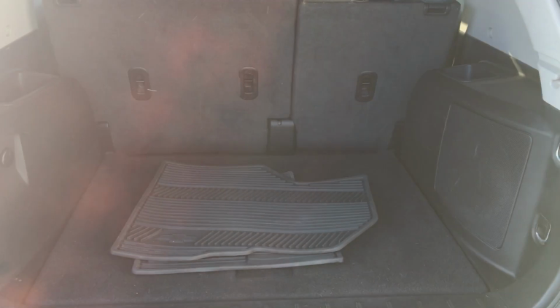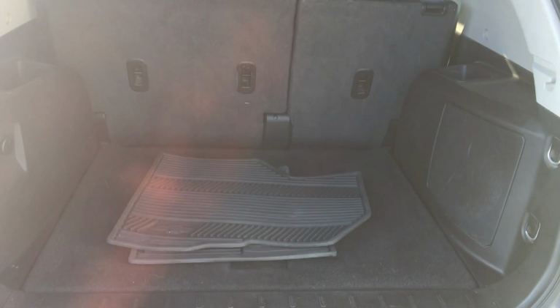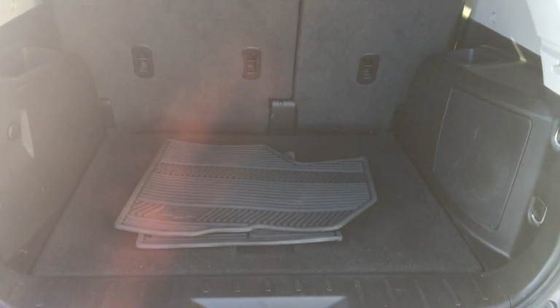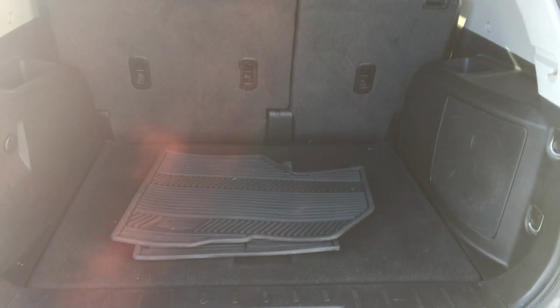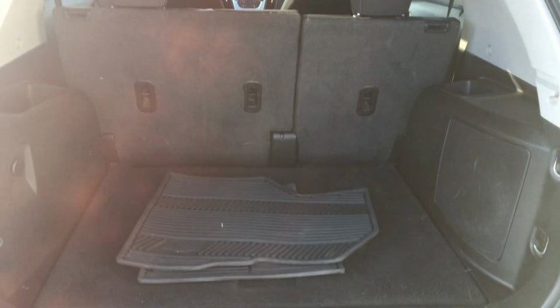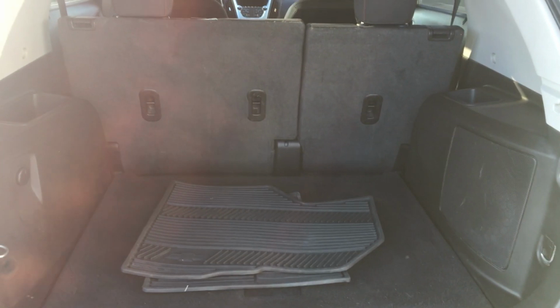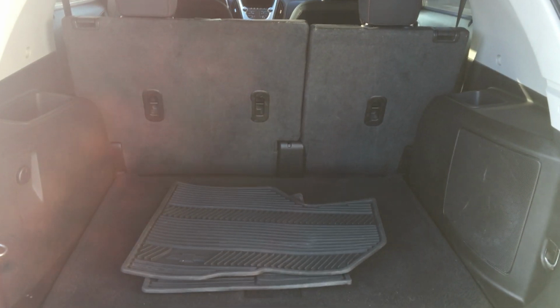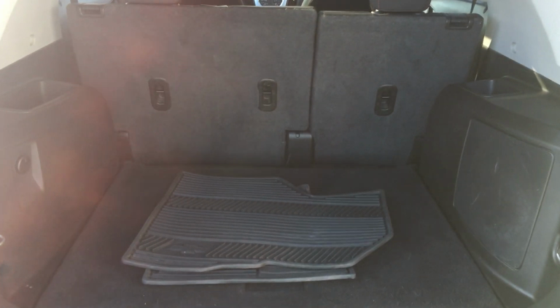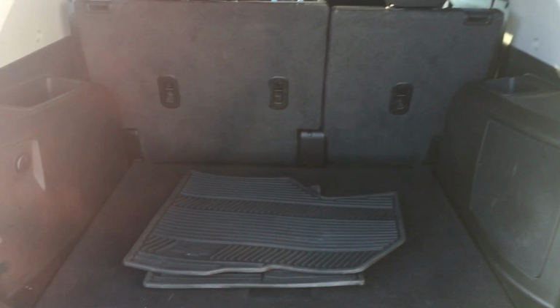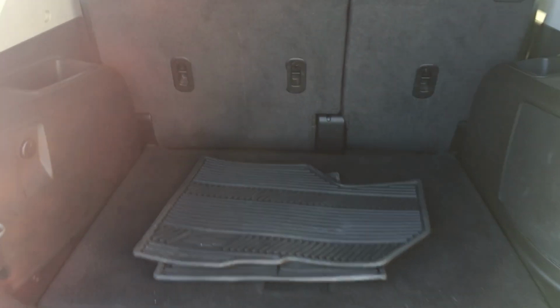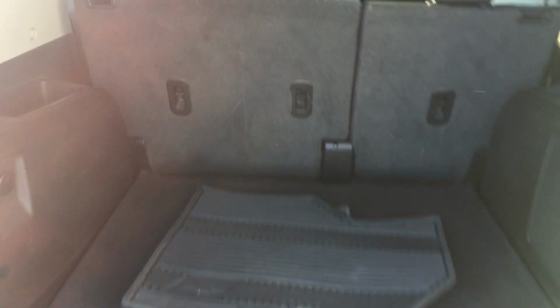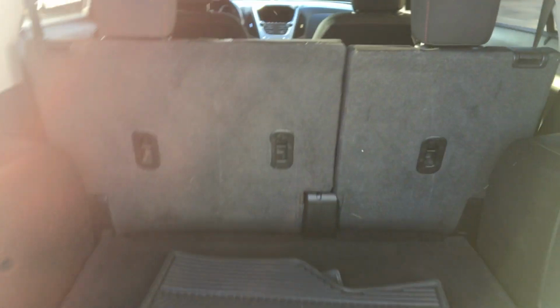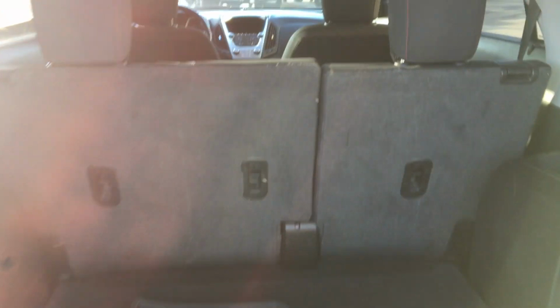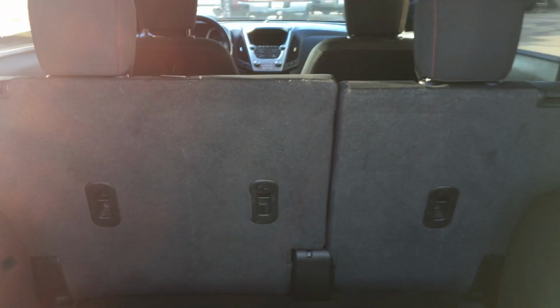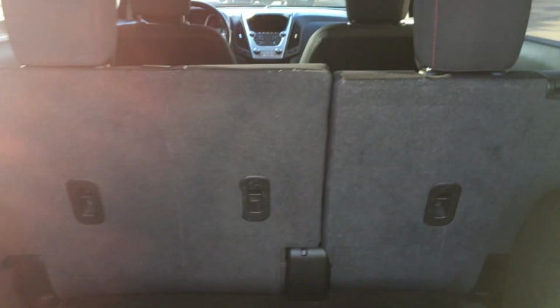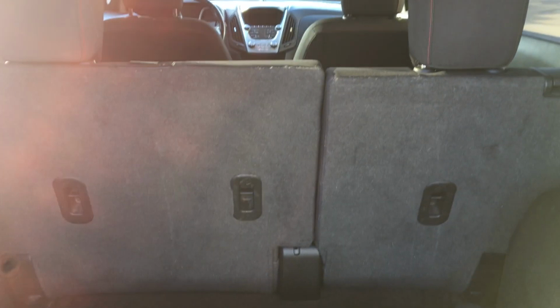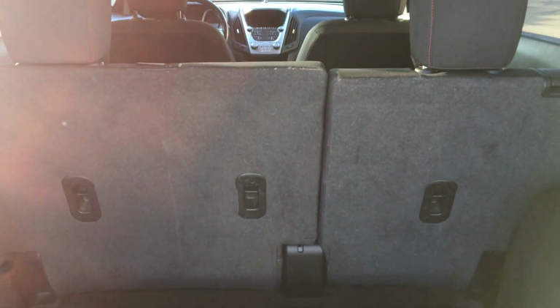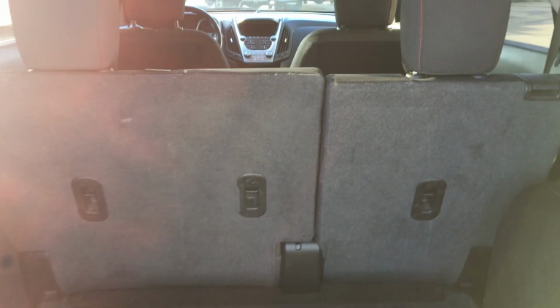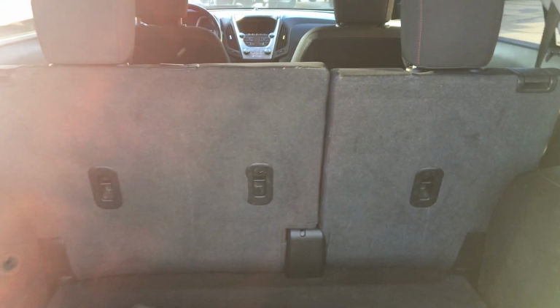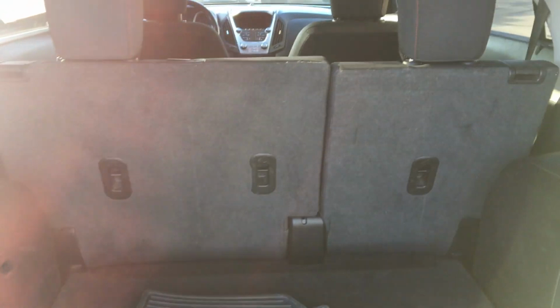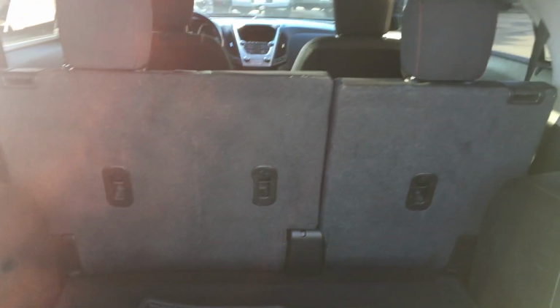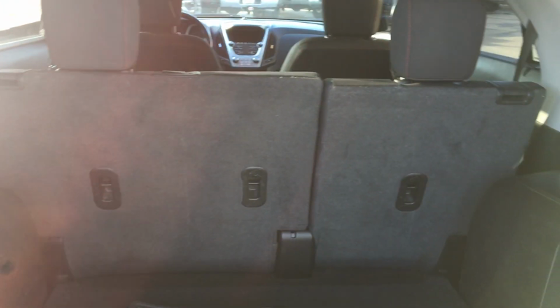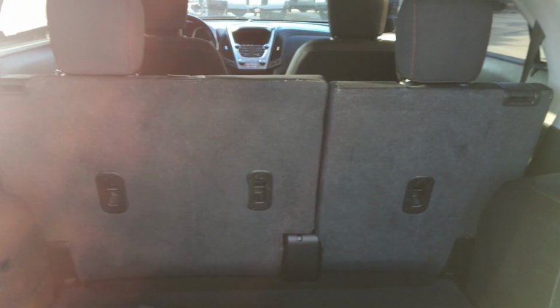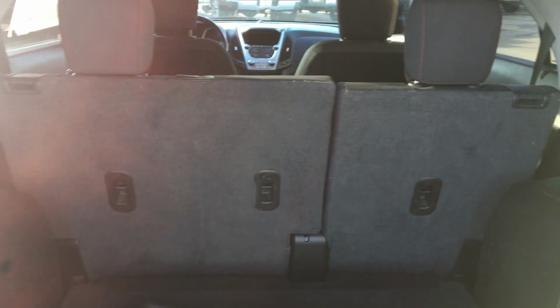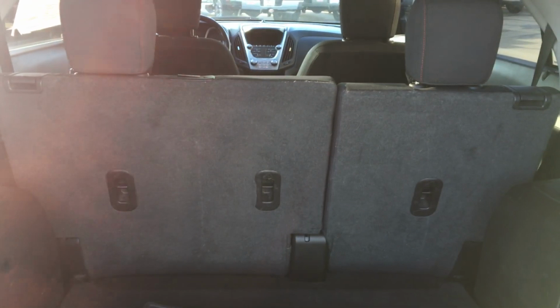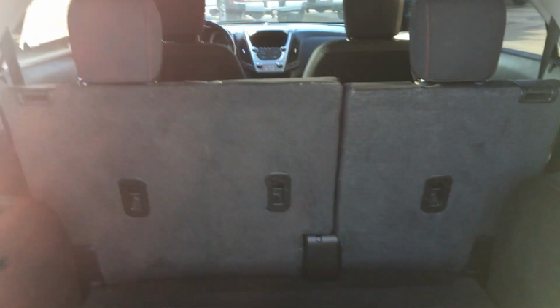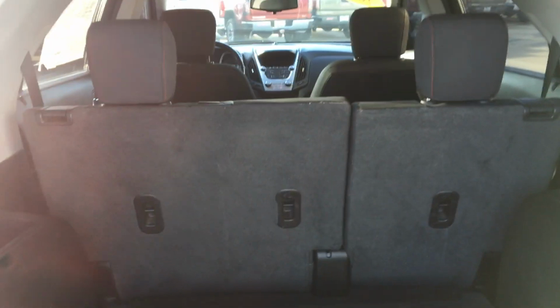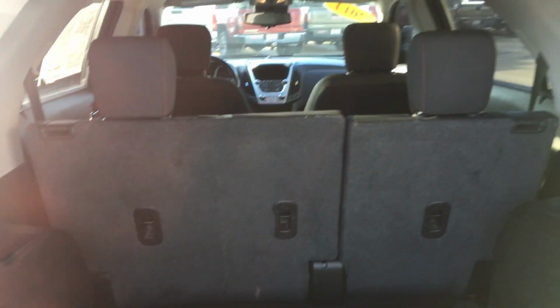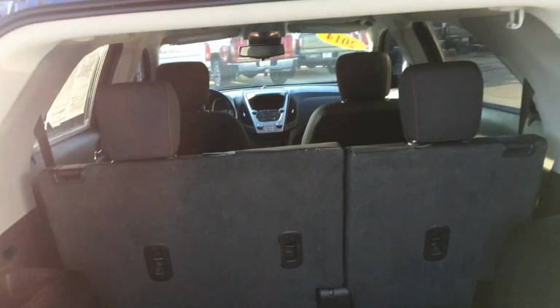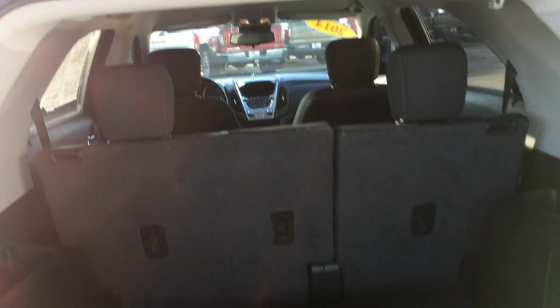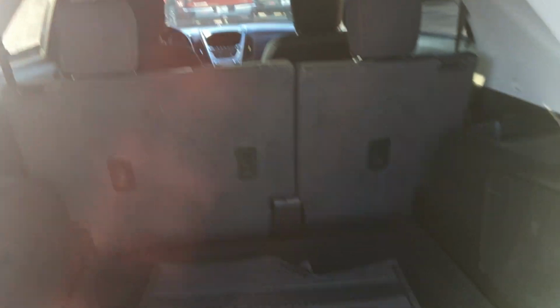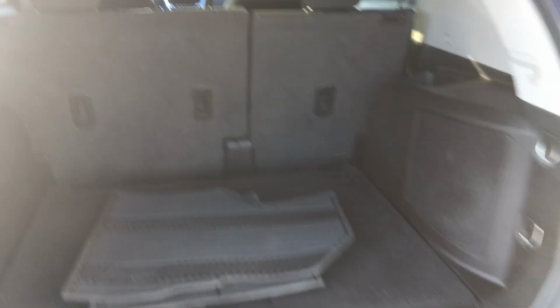The rear reveals a large, spacious storage area, as well as a second row split bench that folds down for even more storage possibilities.